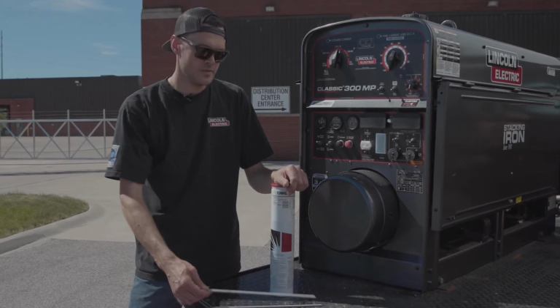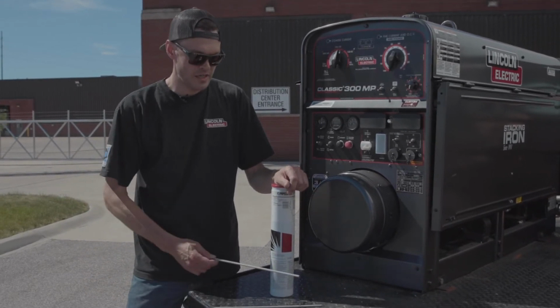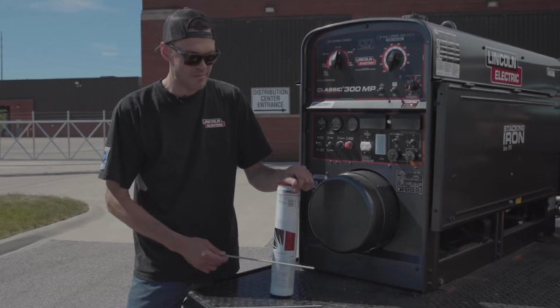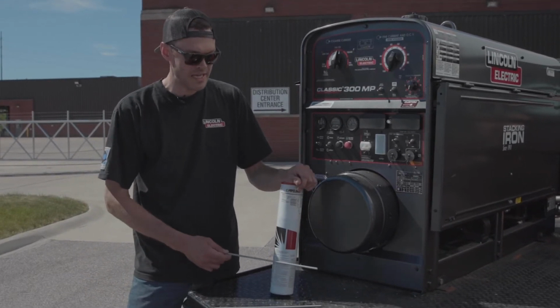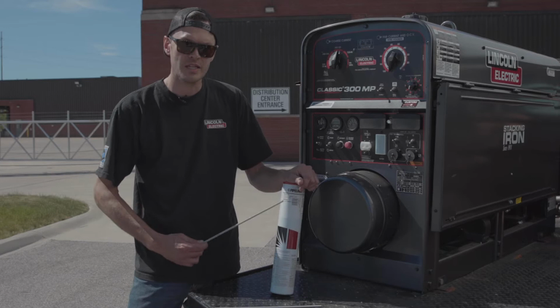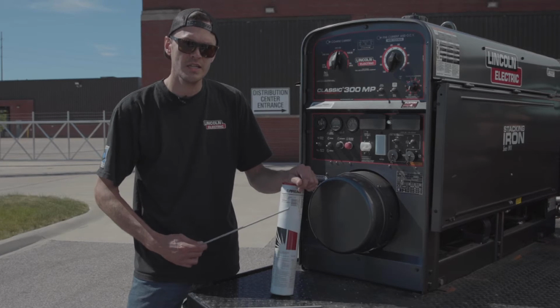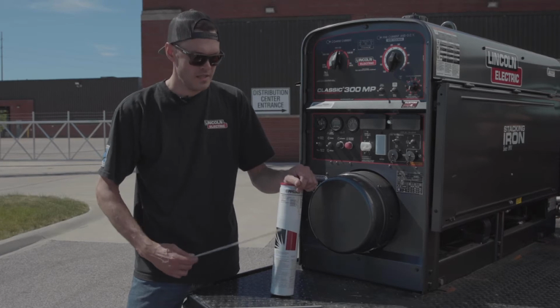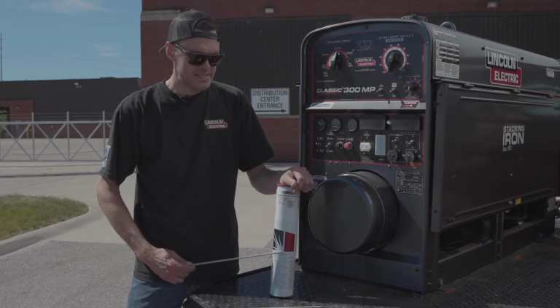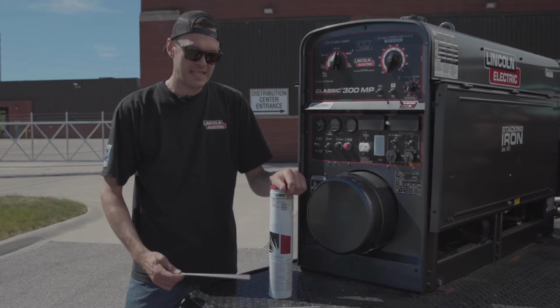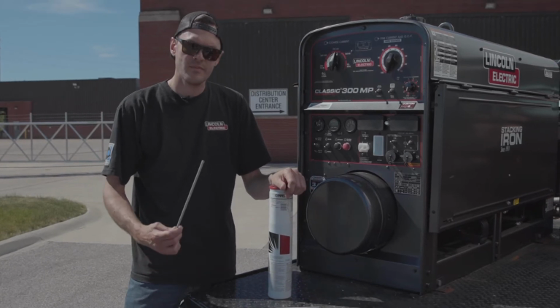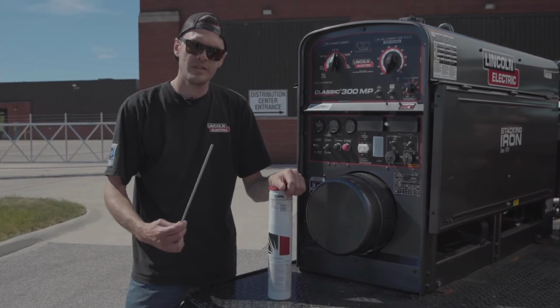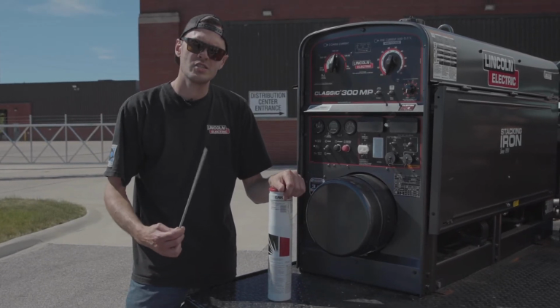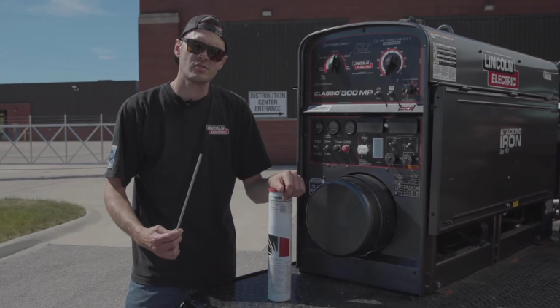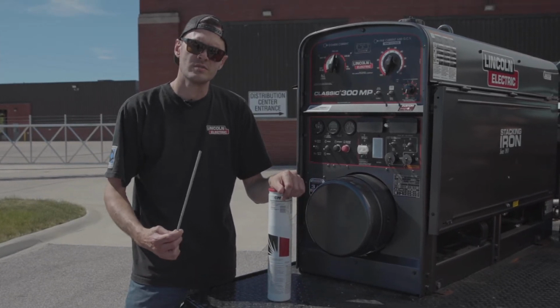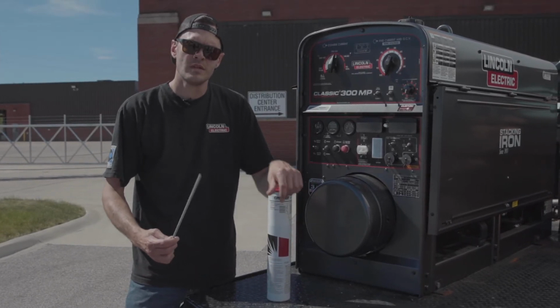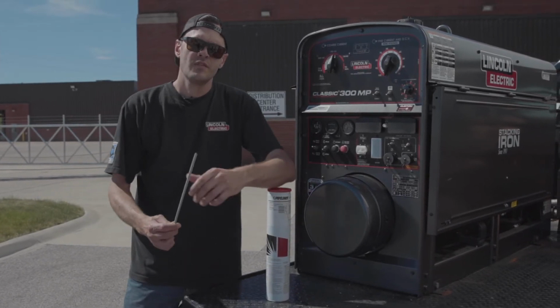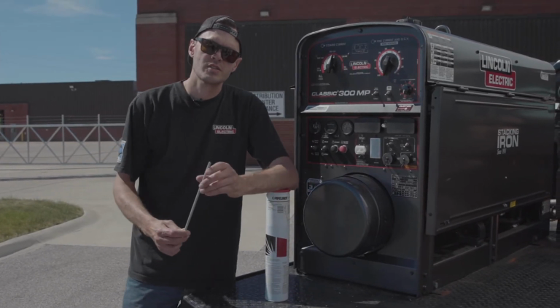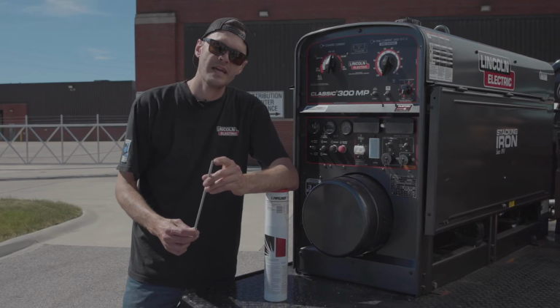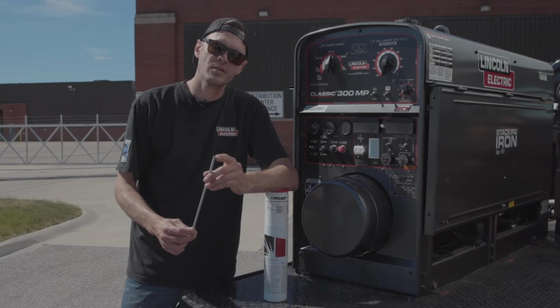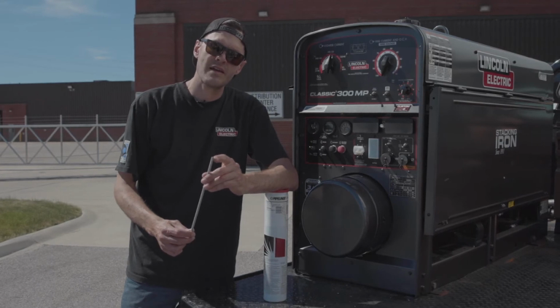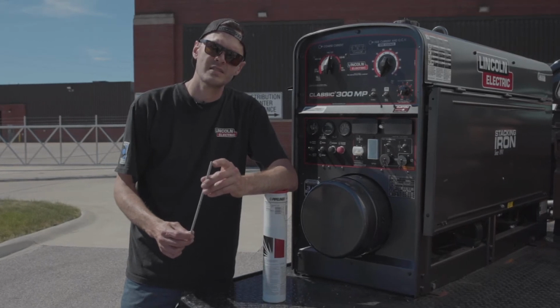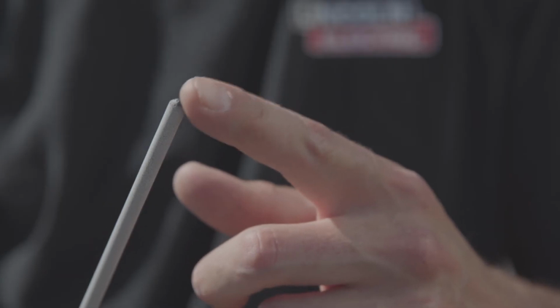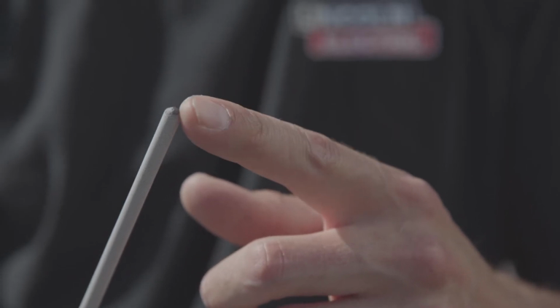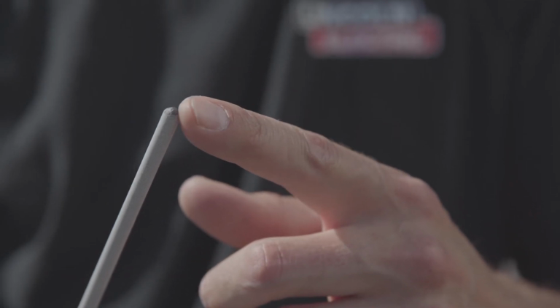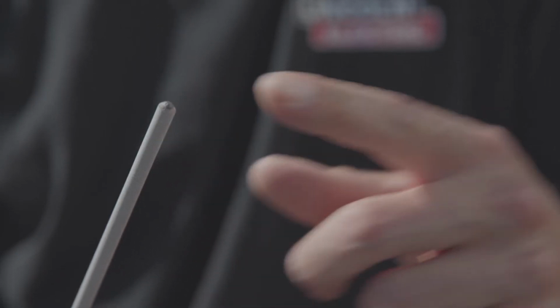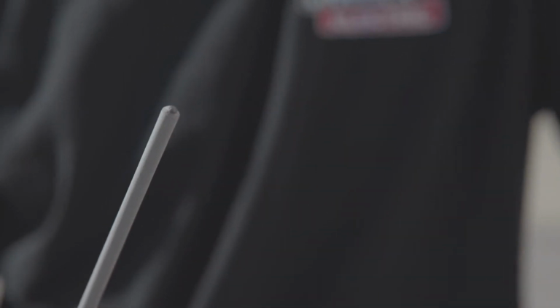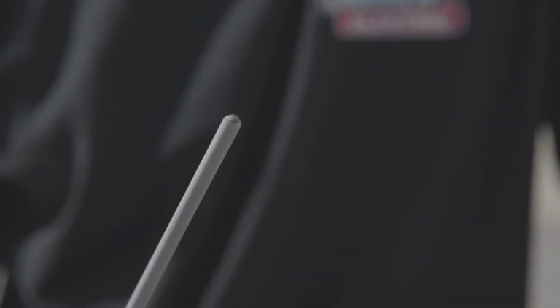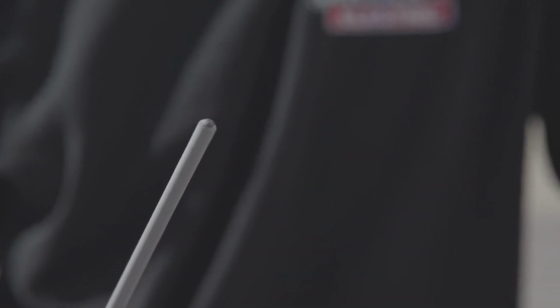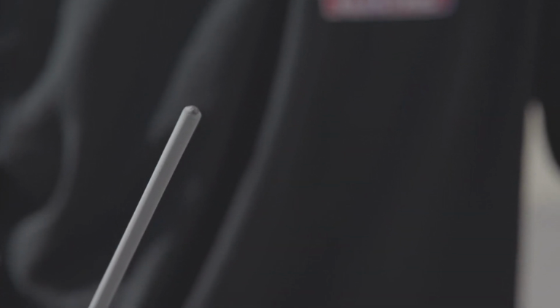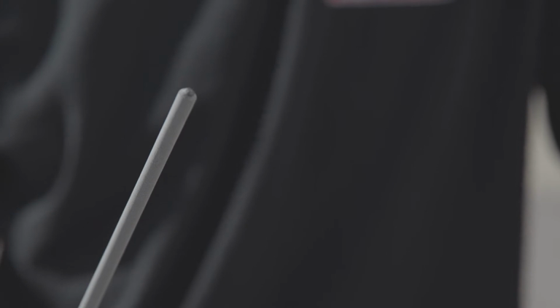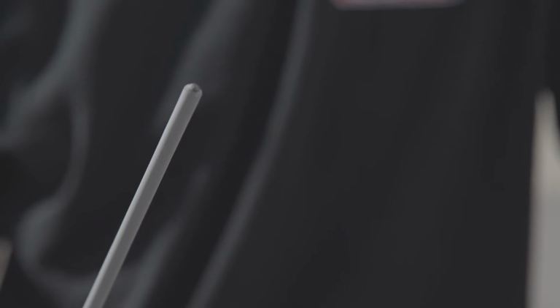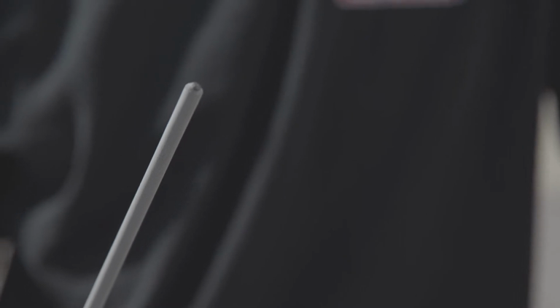So right here I have a 10 pound can of our LHD. Inside this can we have the LHD electrodes. If you notice on the end it's got a little bit of graphite — that's our easy strike tip. That helps draw the current into the cord wire.